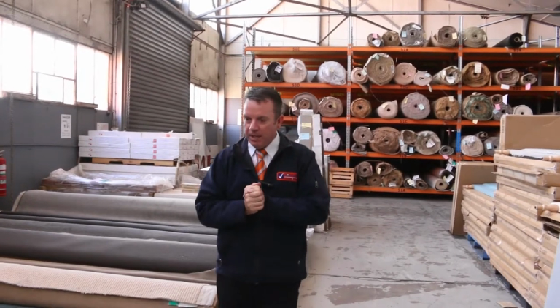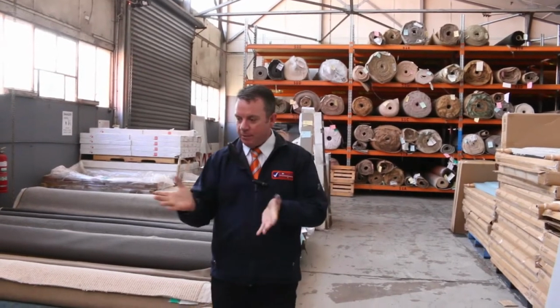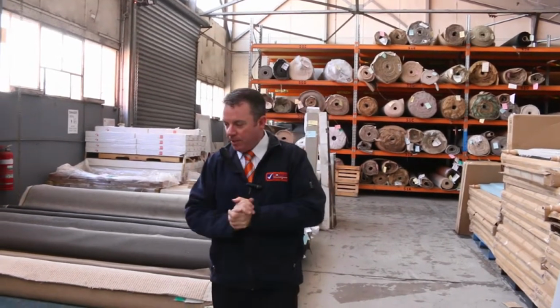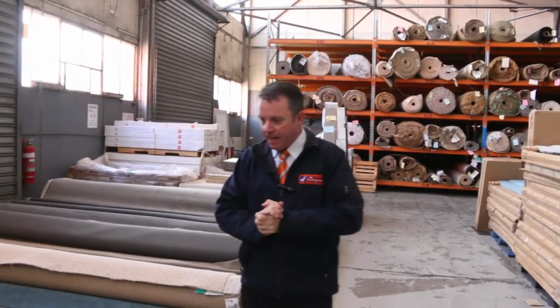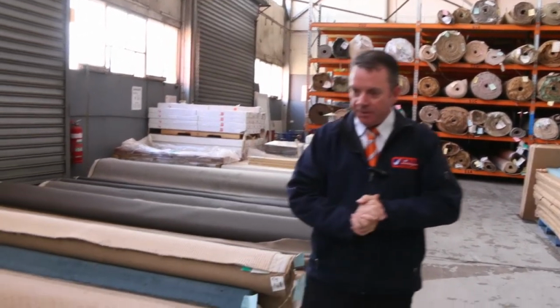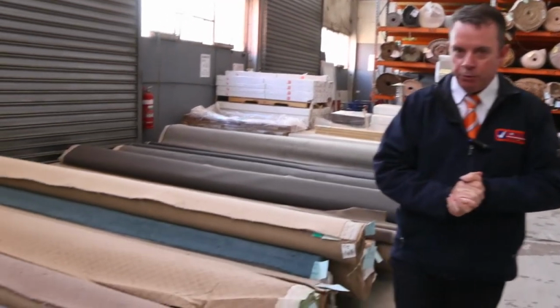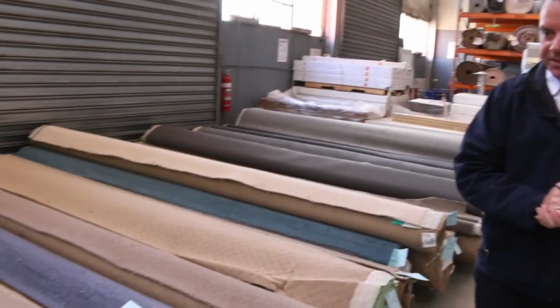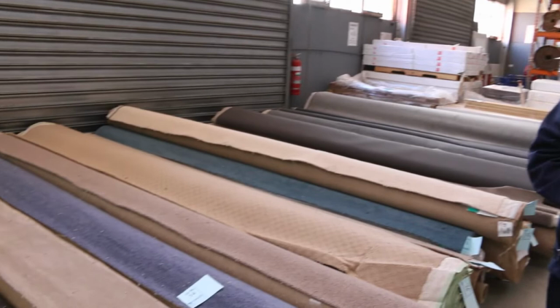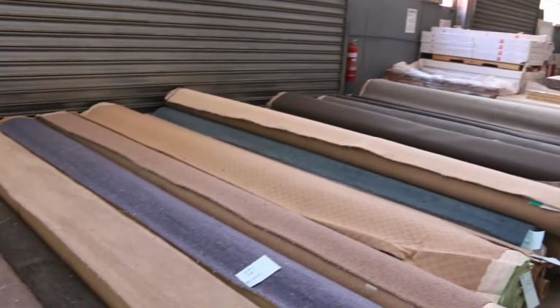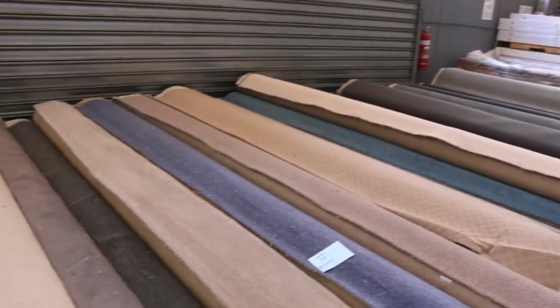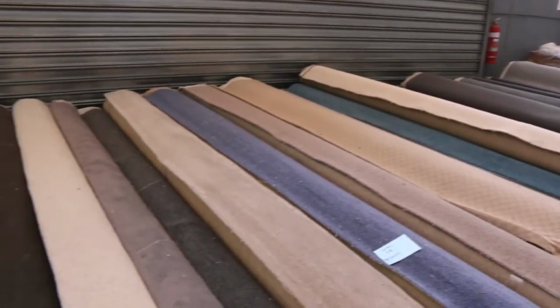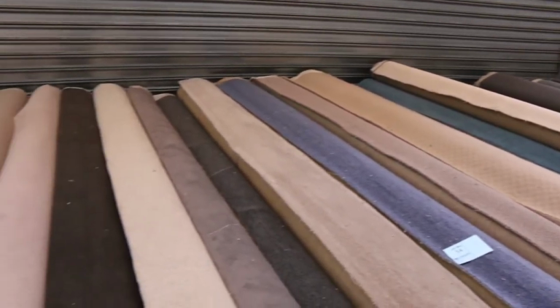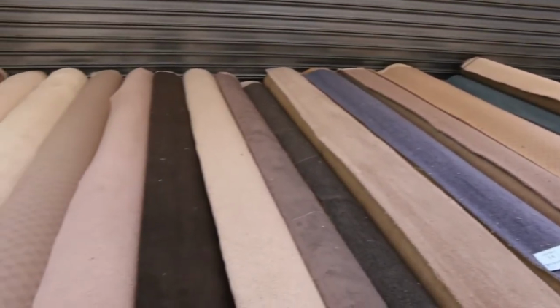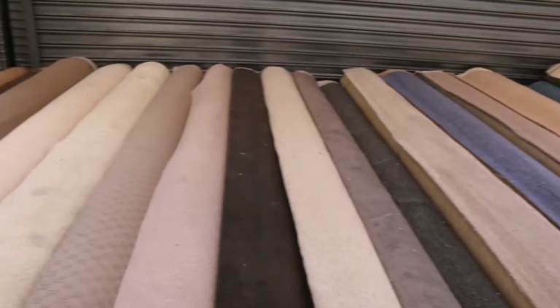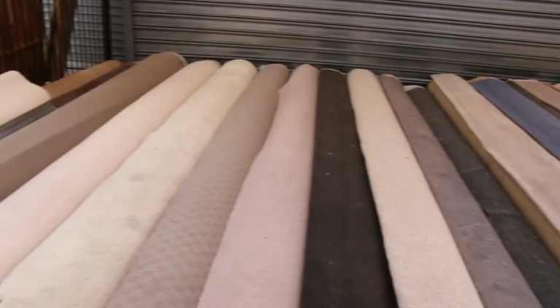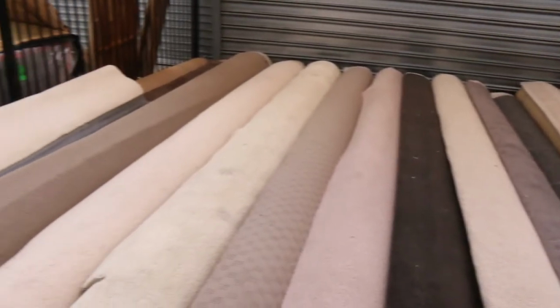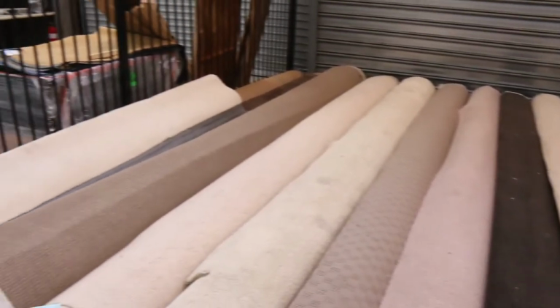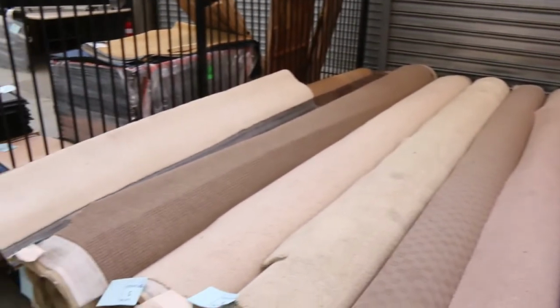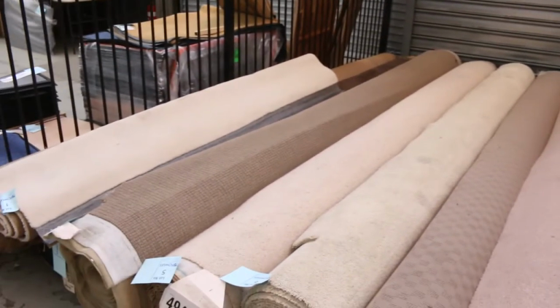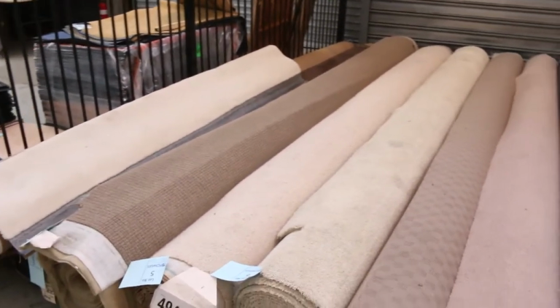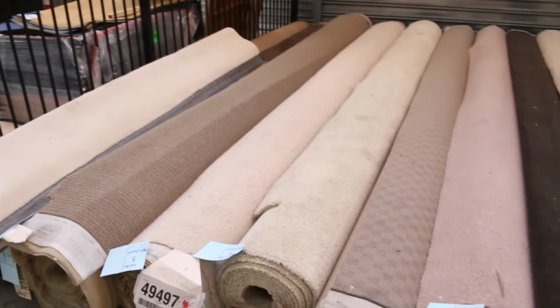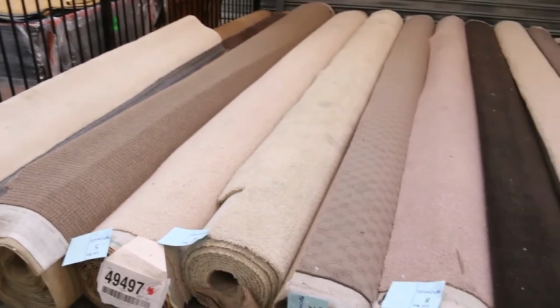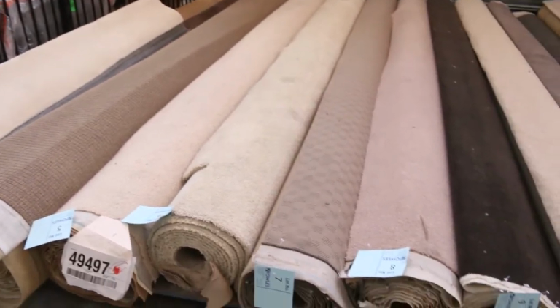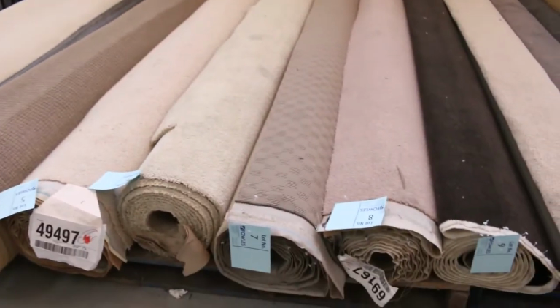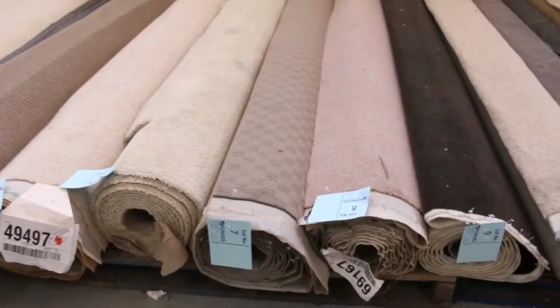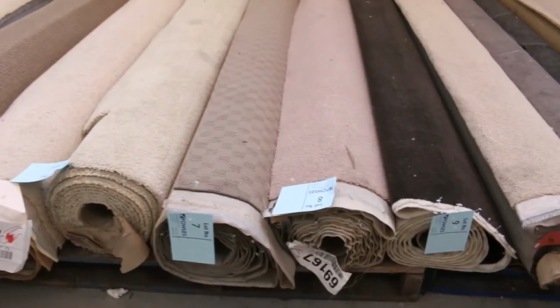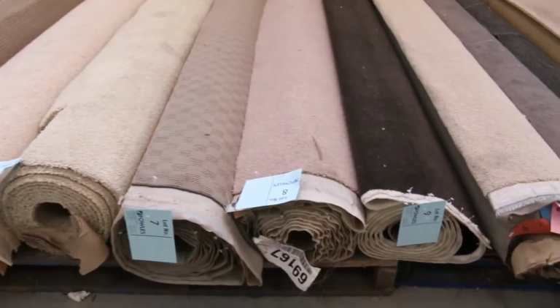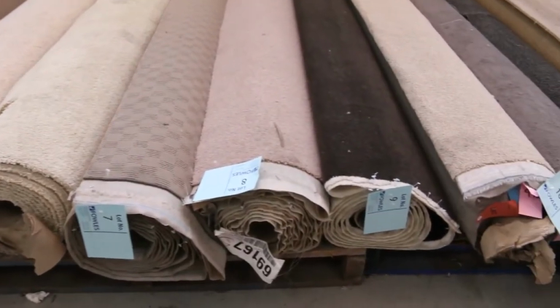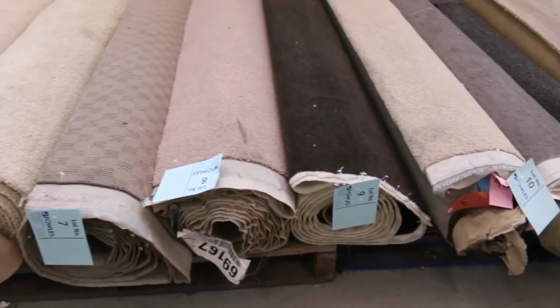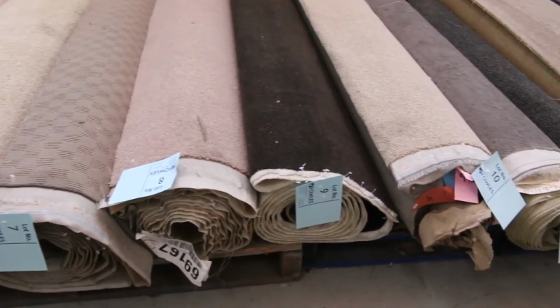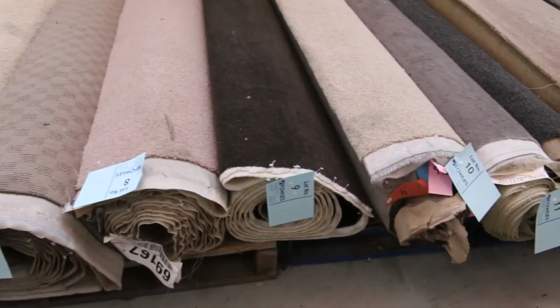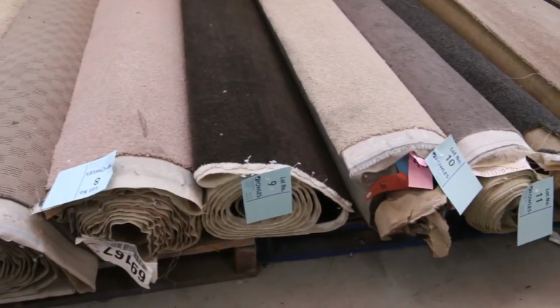Let's start with our ends and off-cuts. These are great little run lot sizes. They'll vary anywhere from 3 to 6 metres and as you can see we've got a bit of everything — nylons, wools, loop piles, plush piles, twist piles. It's all there. Great quality carpets these ones here.